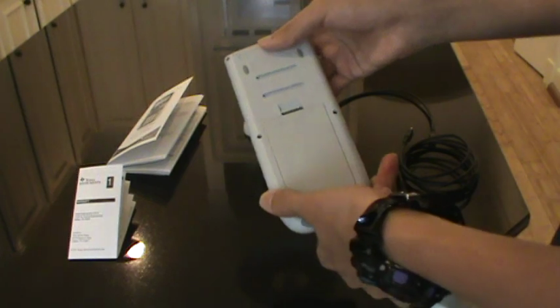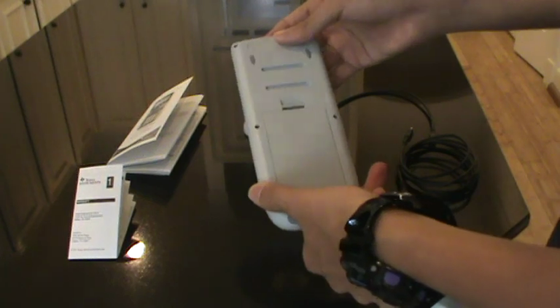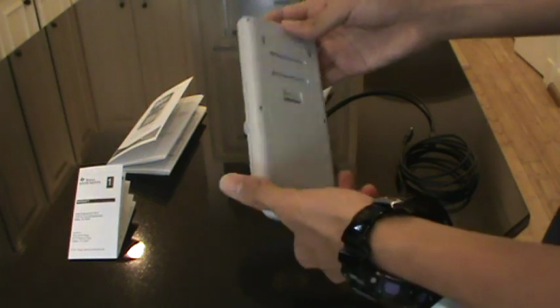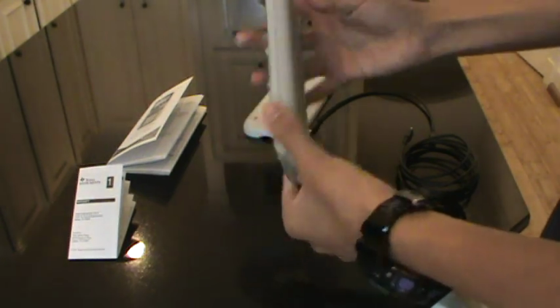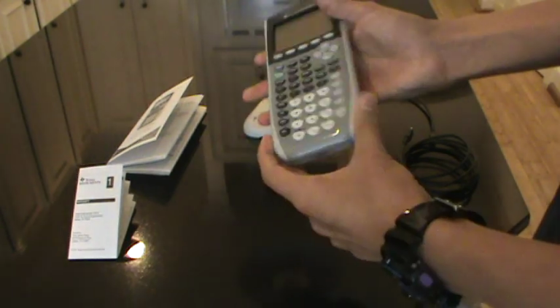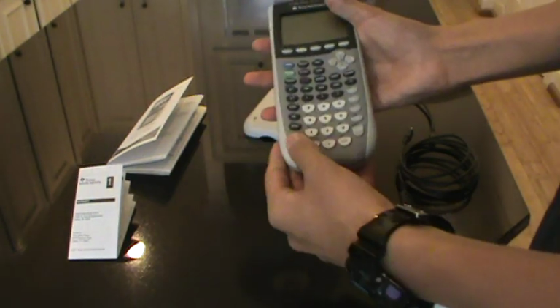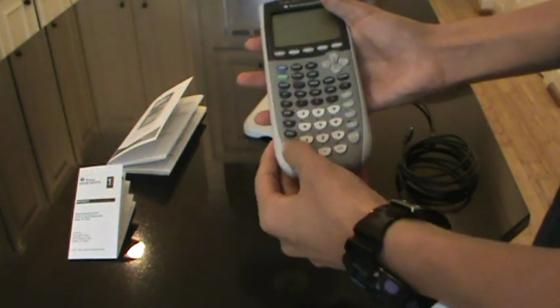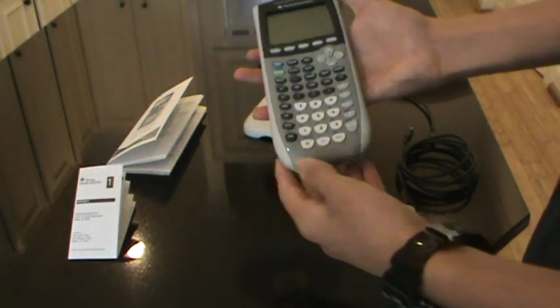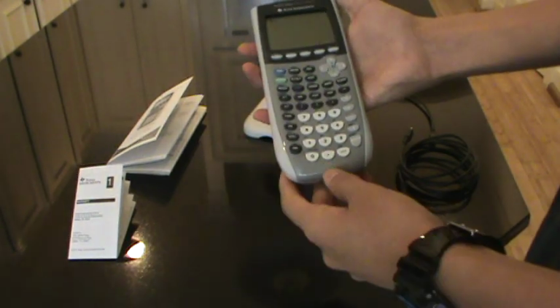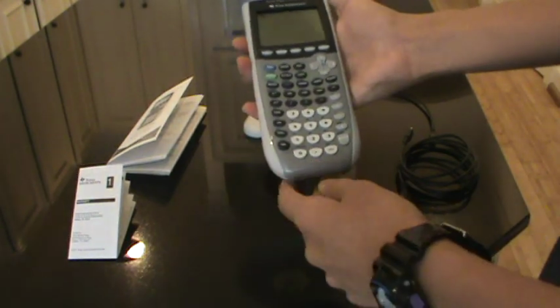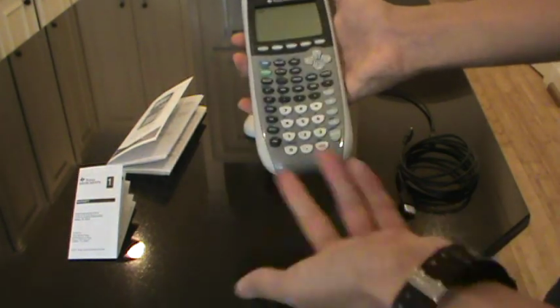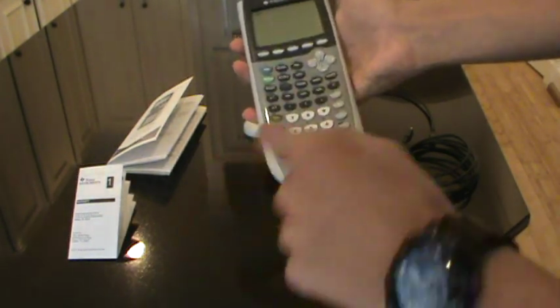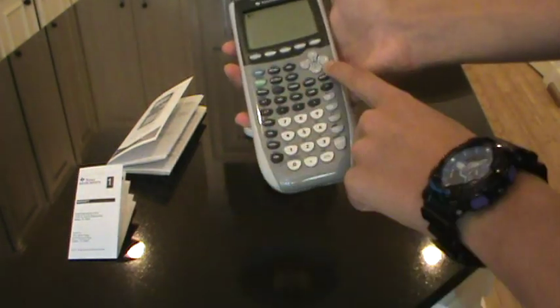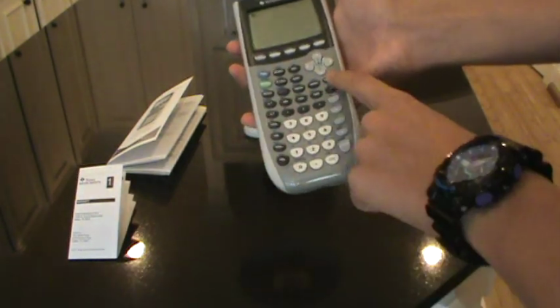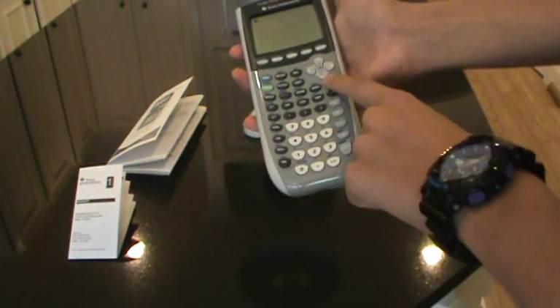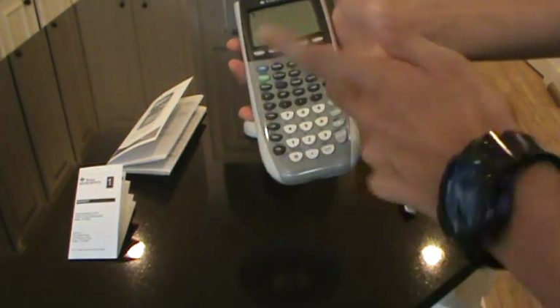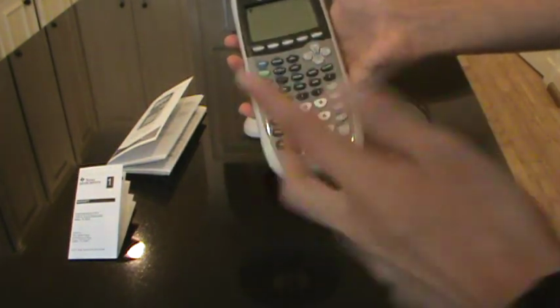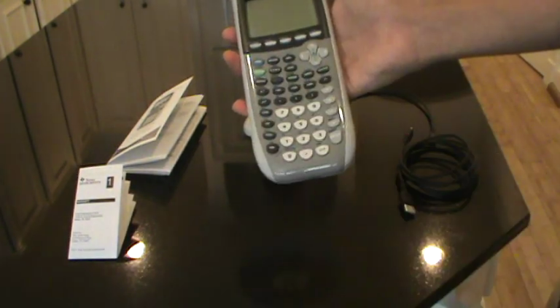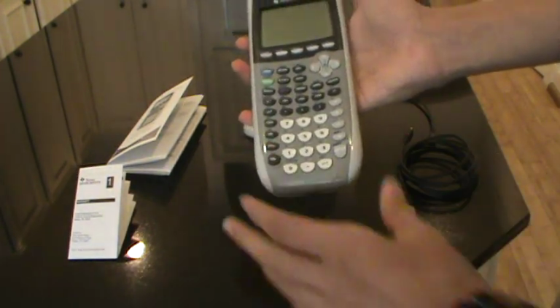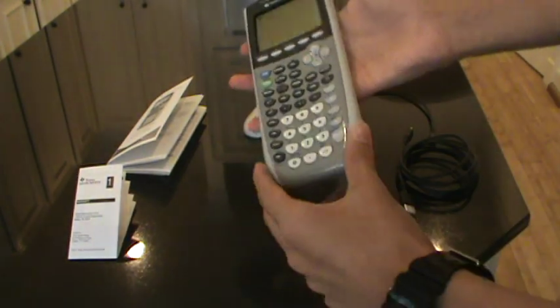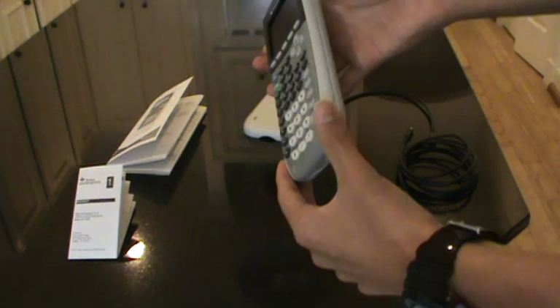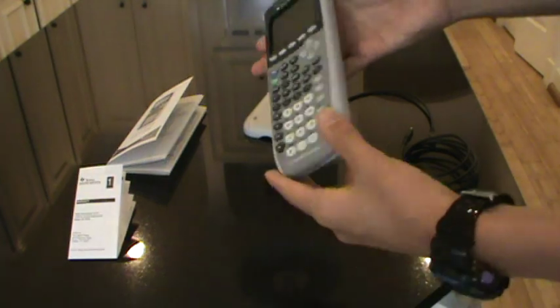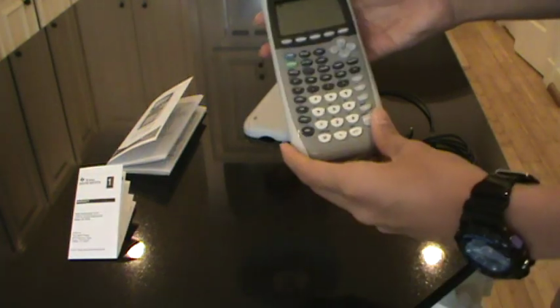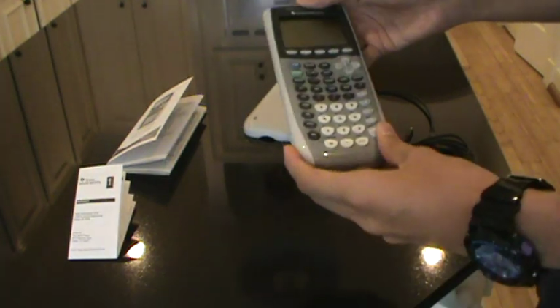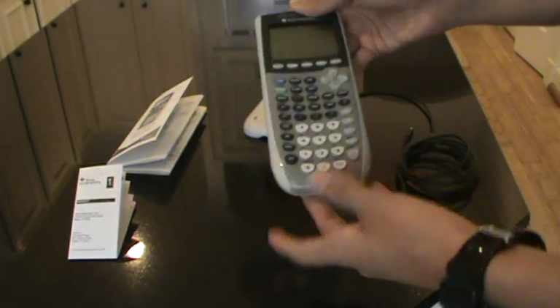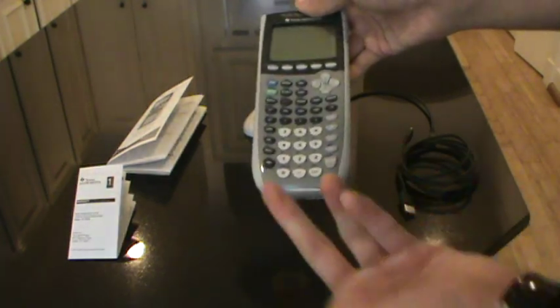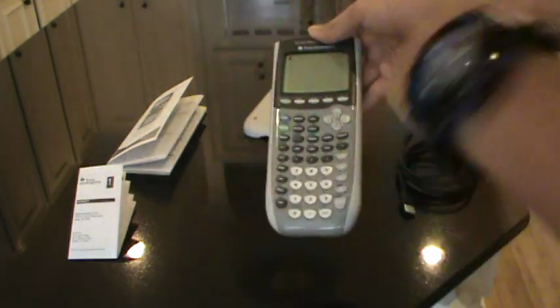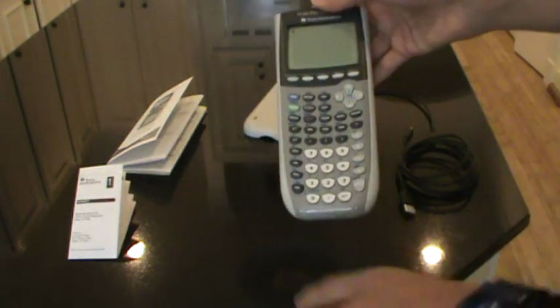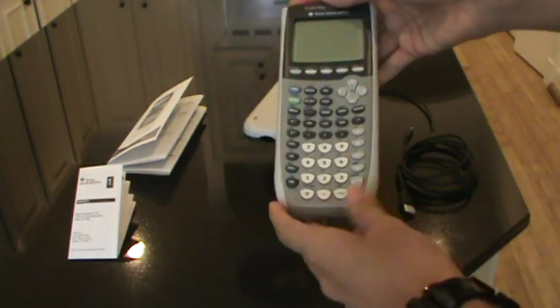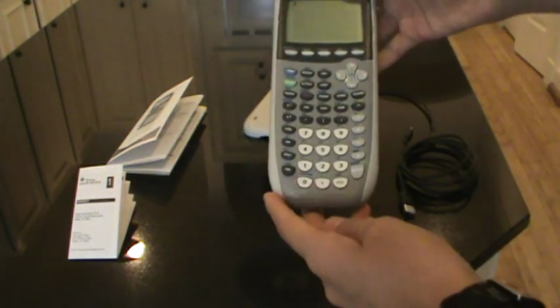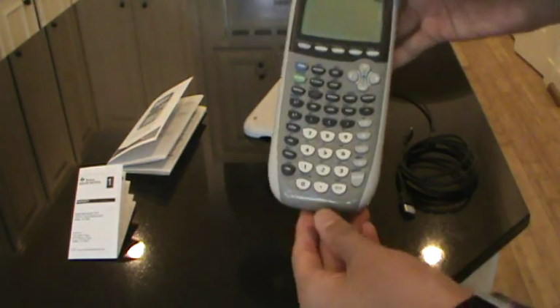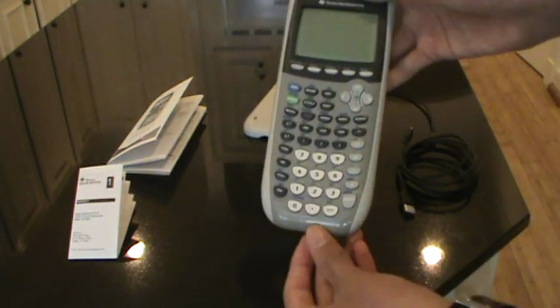It's fairly easy to use and you can find guides online. This is not a guide — this is just a review of what comes in the box and how it looks.